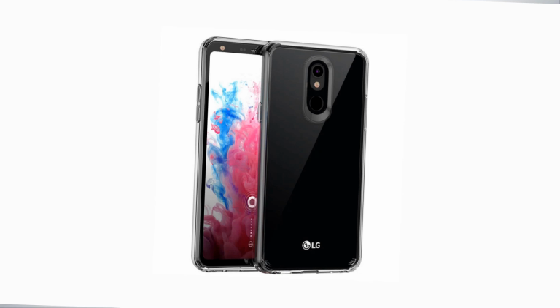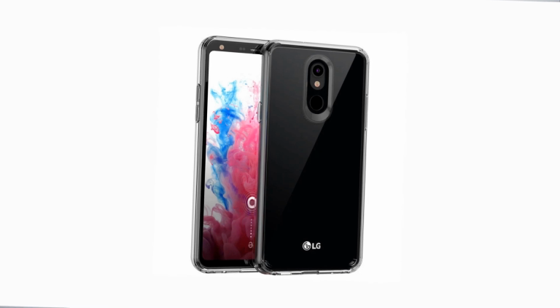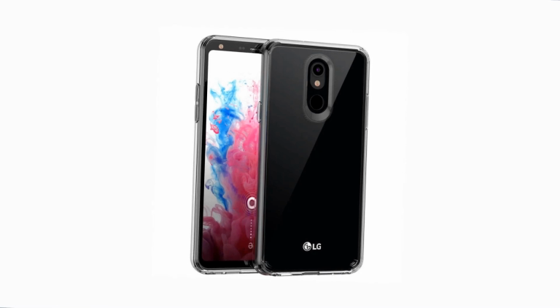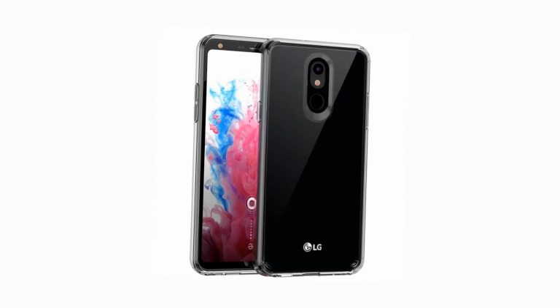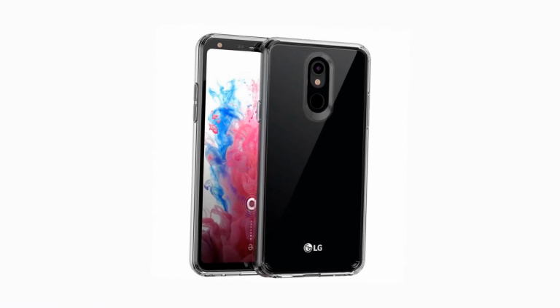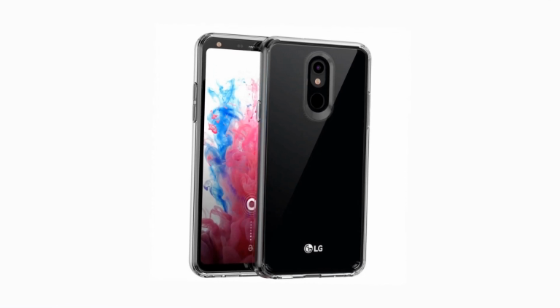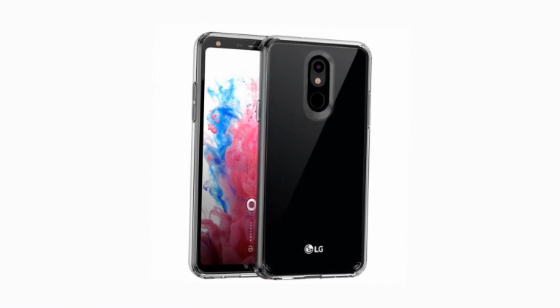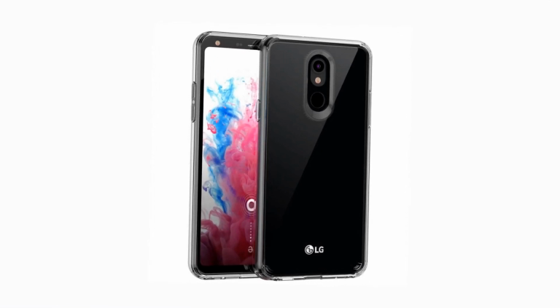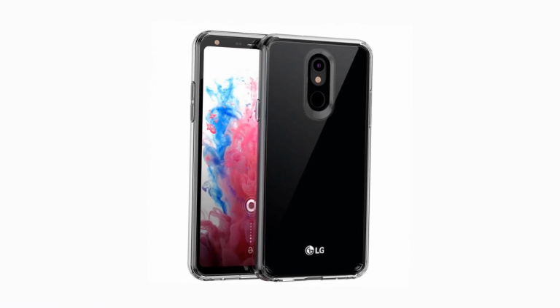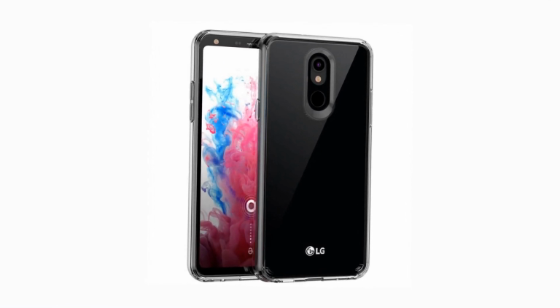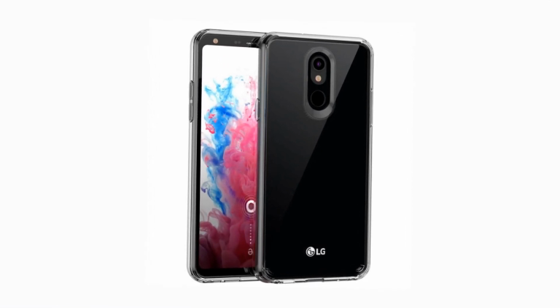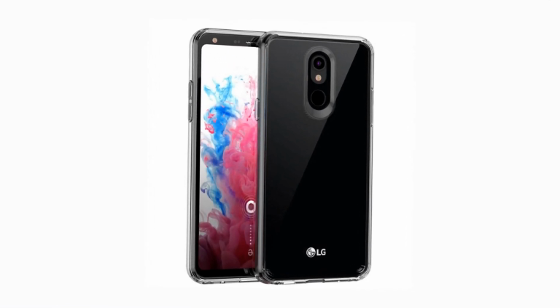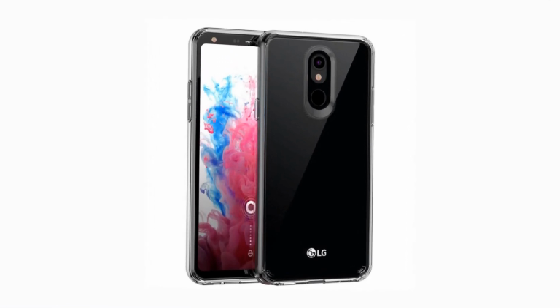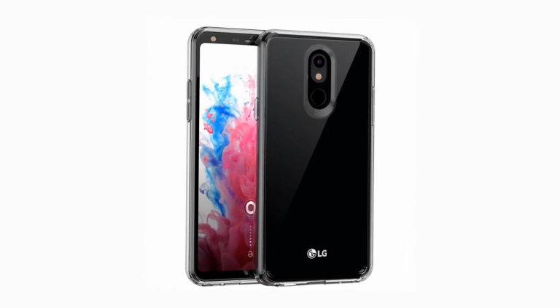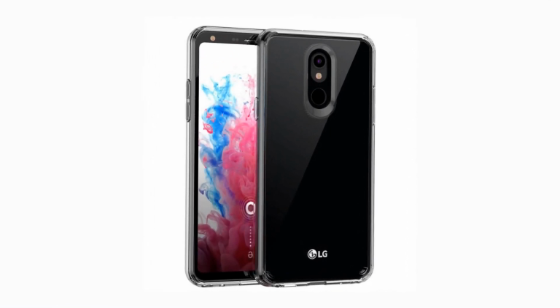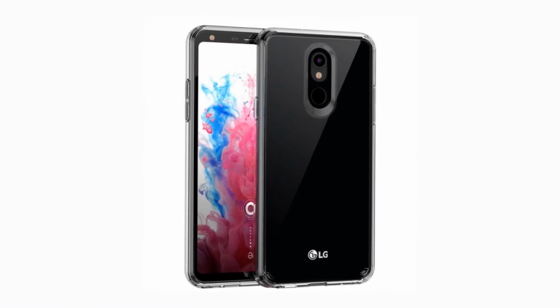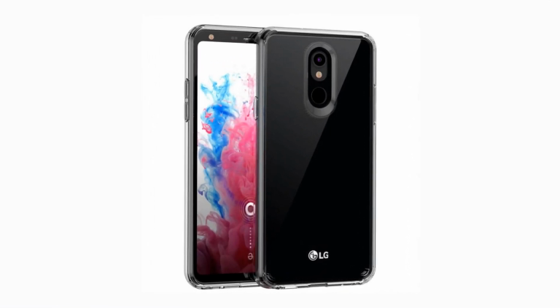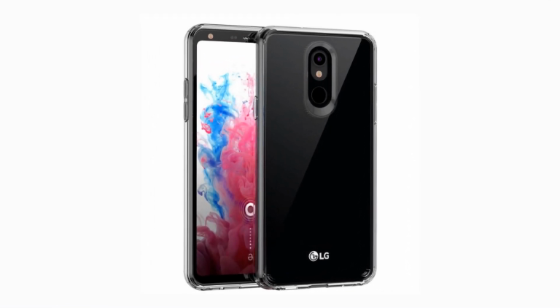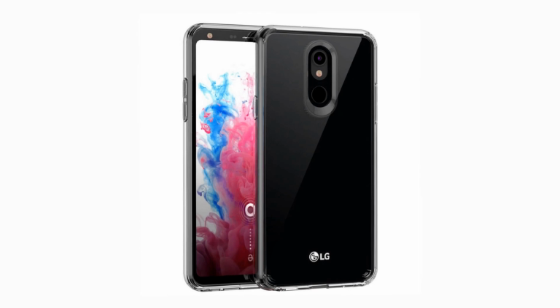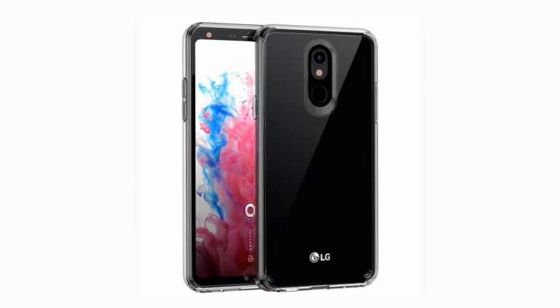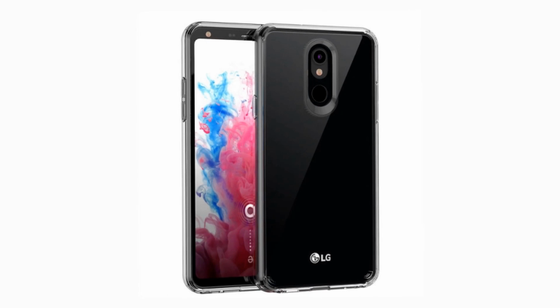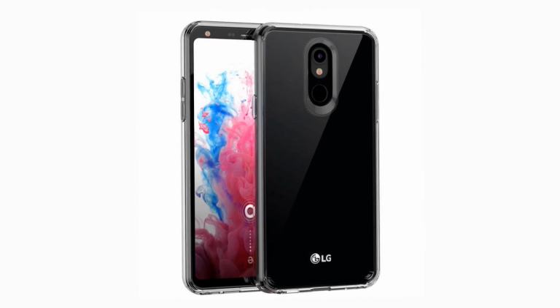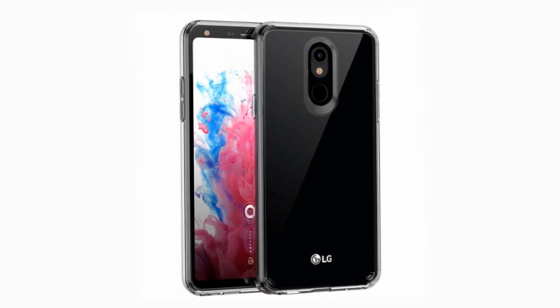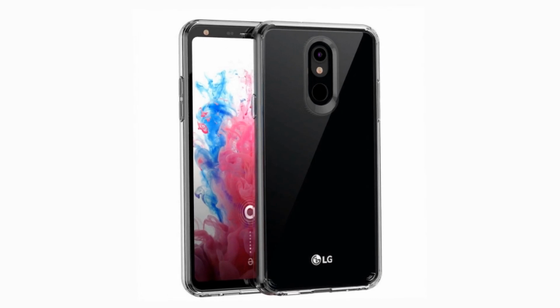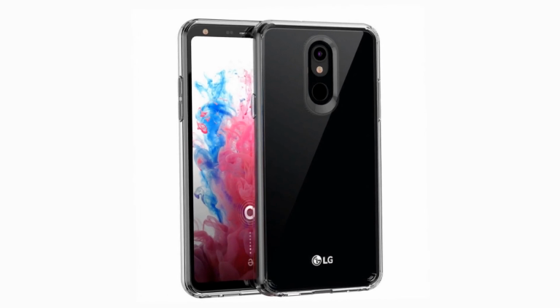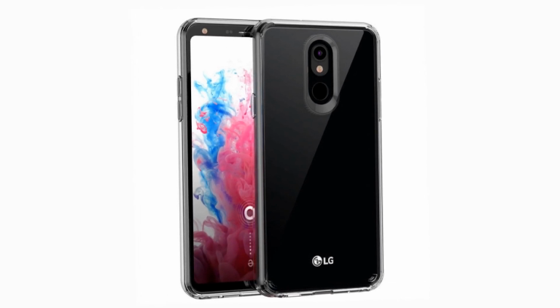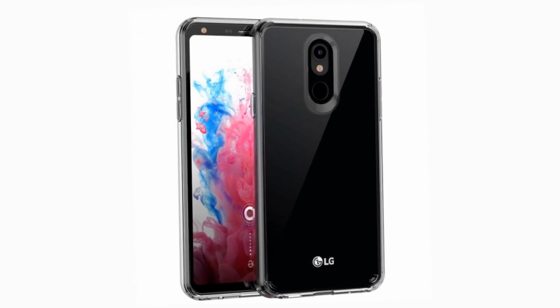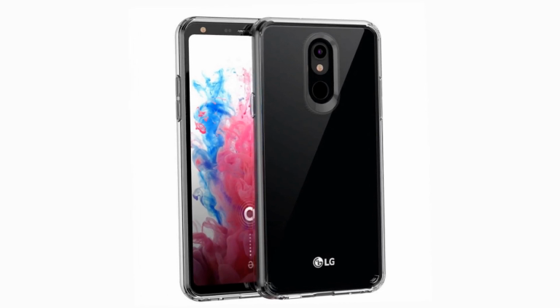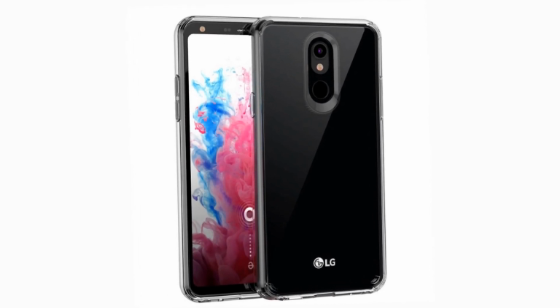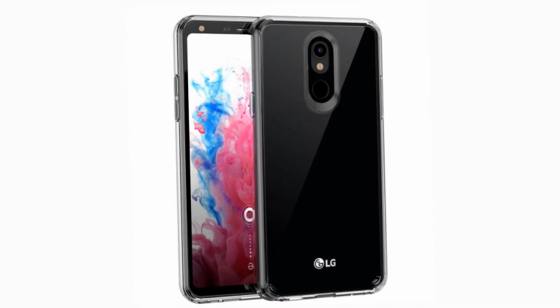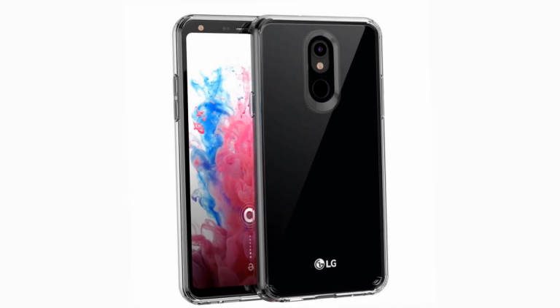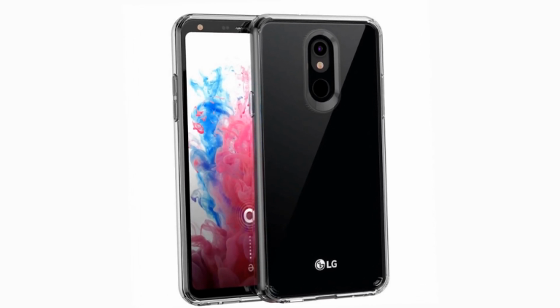Smartphone LG Stylo 5 with a stylus controller, paired on the renders — a cheap alternative to the Galaxy Note. LG is preparing a Stylo 5 smartphone with a stylus.